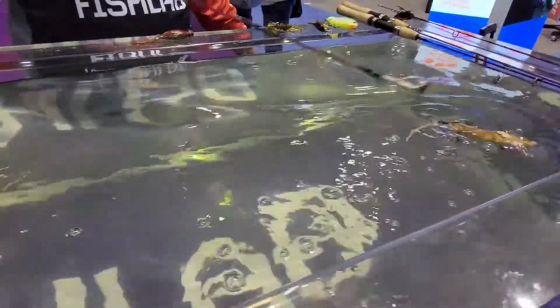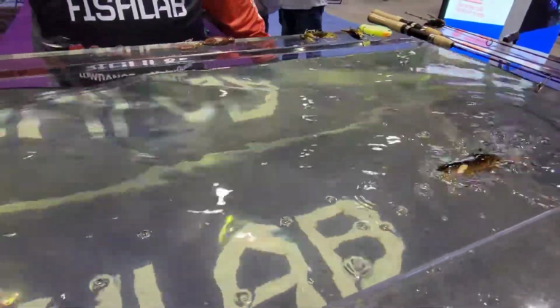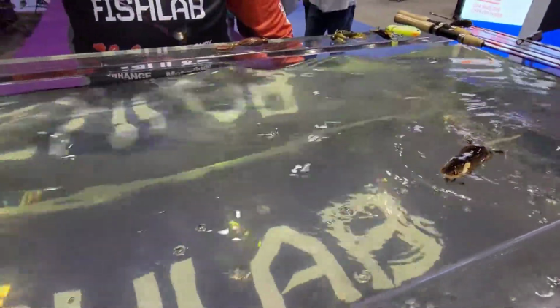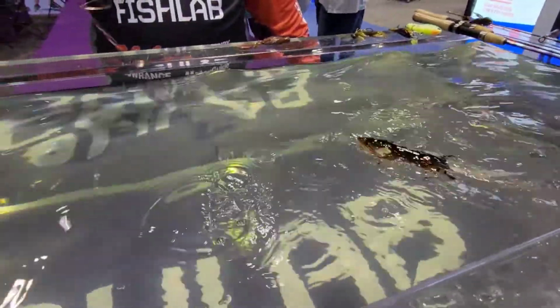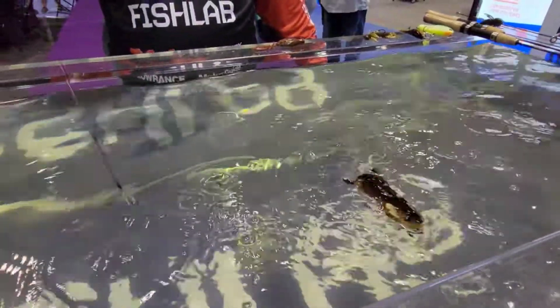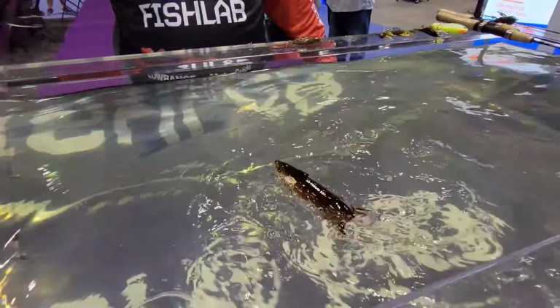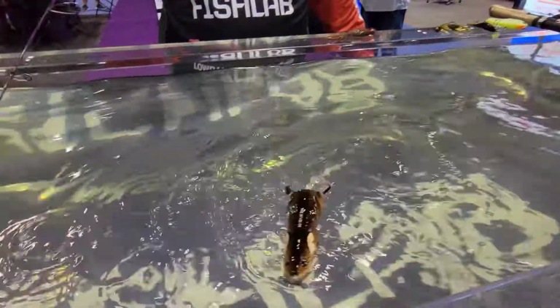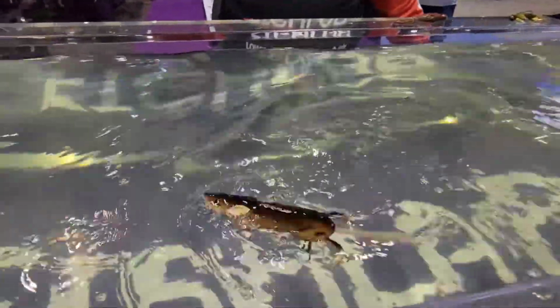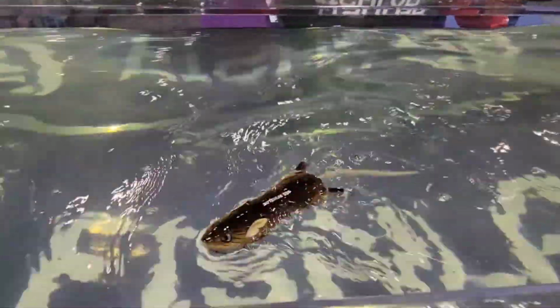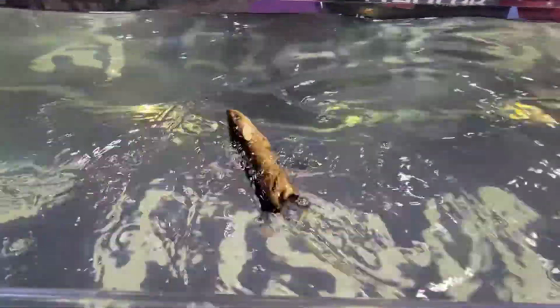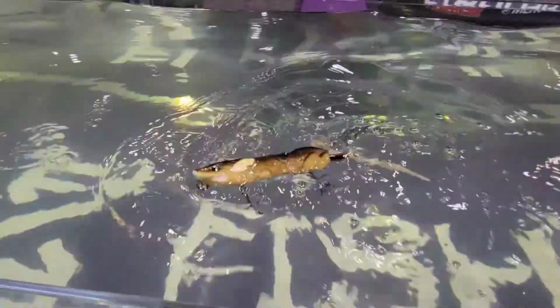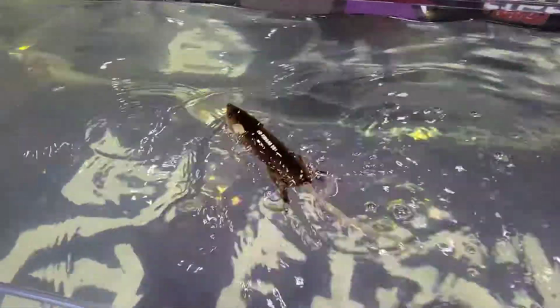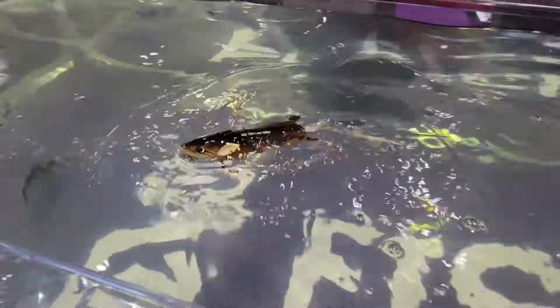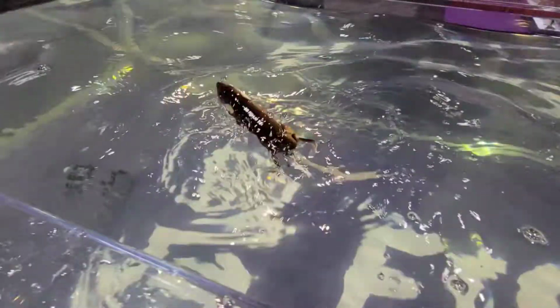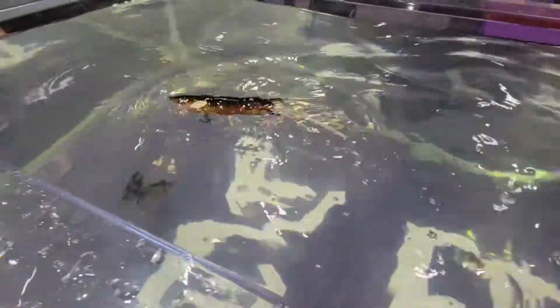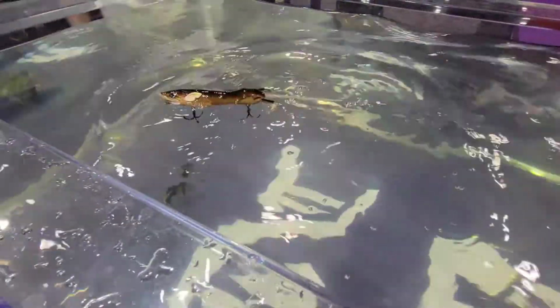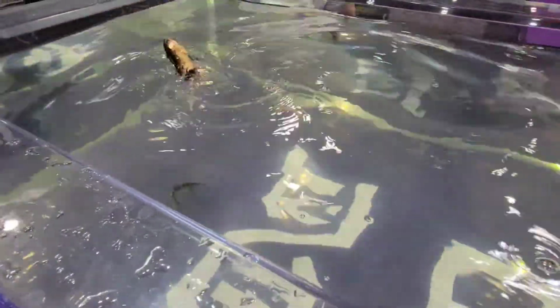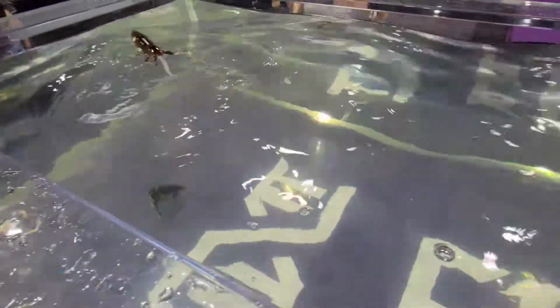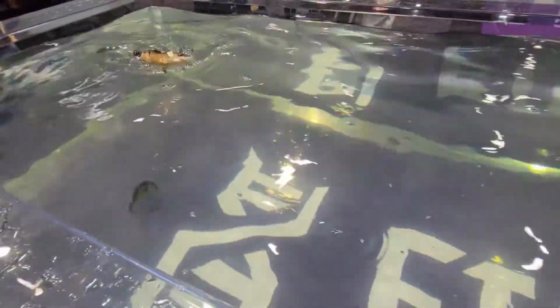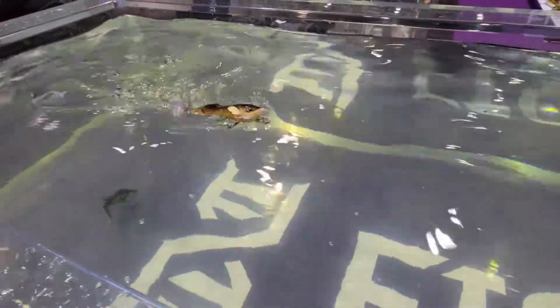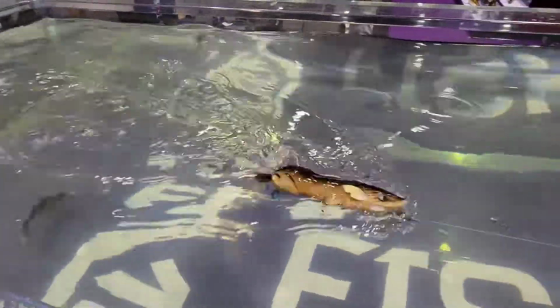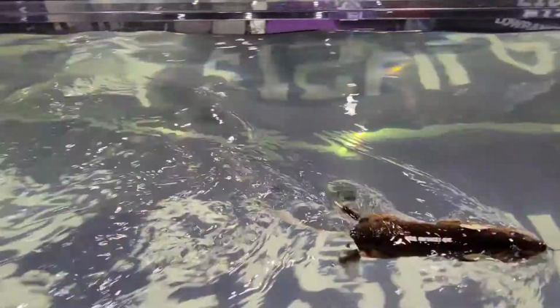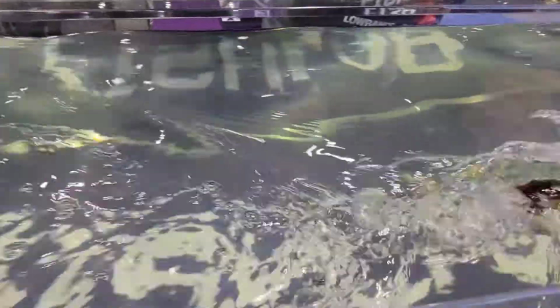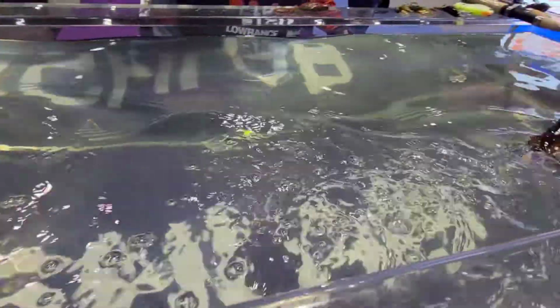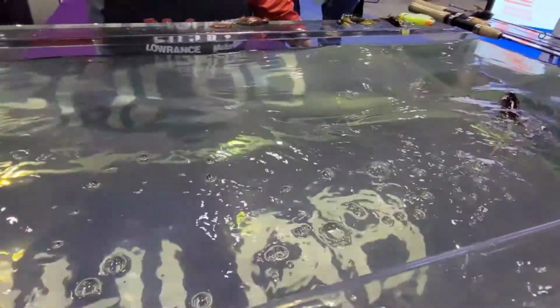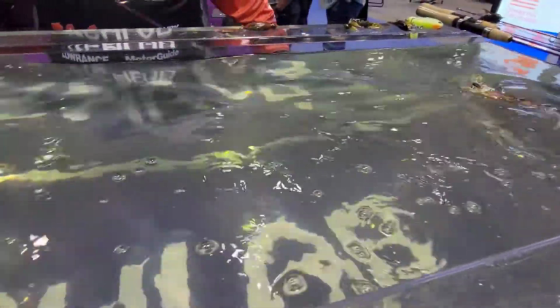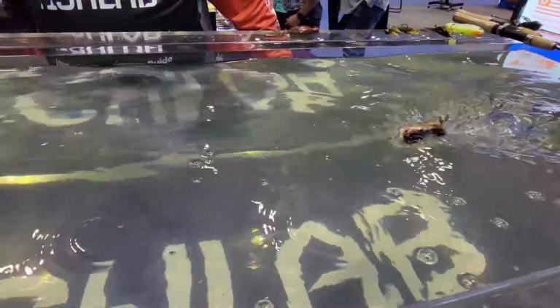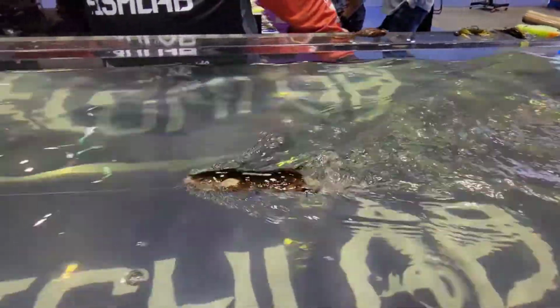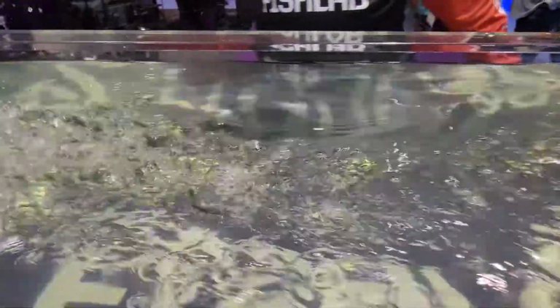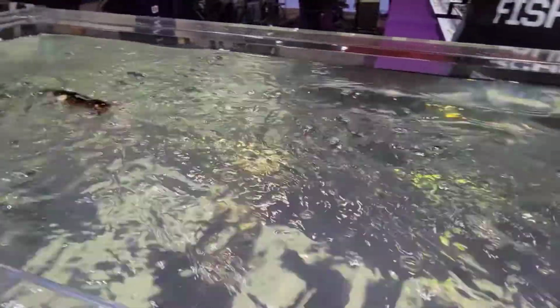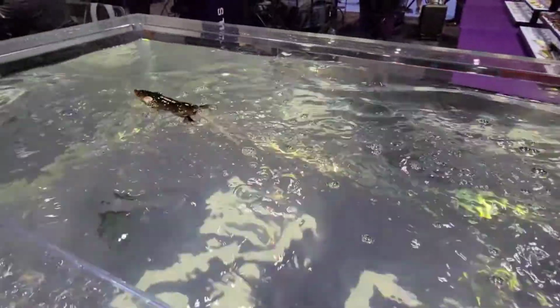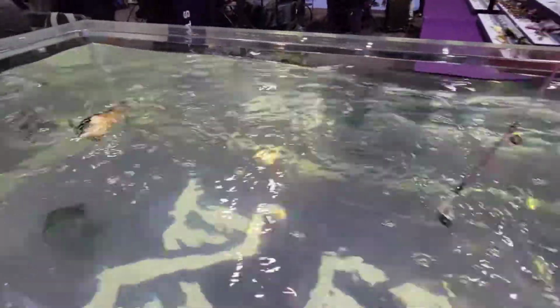And the cool thing is — and the other thing is this thing, the chug. Watch this.